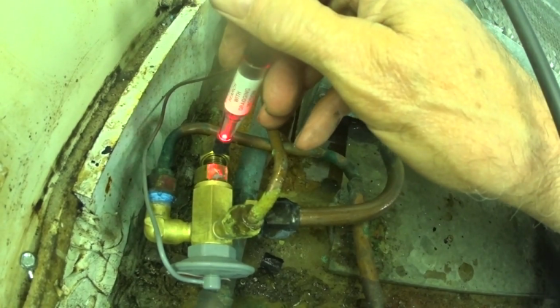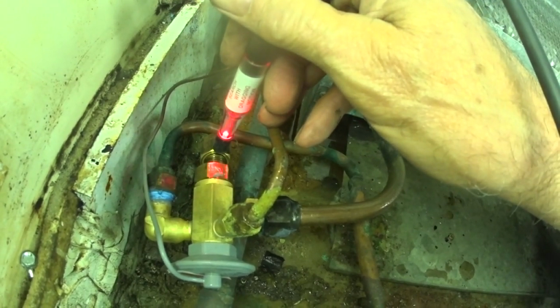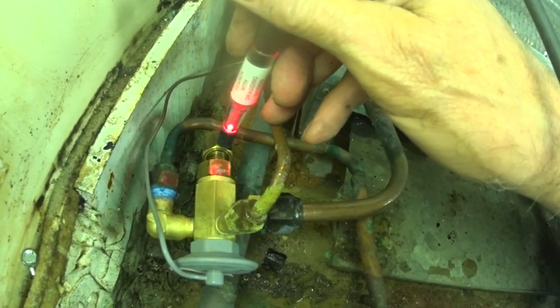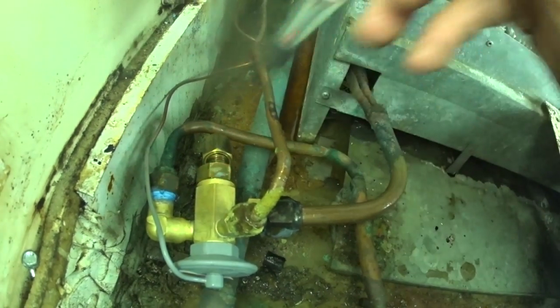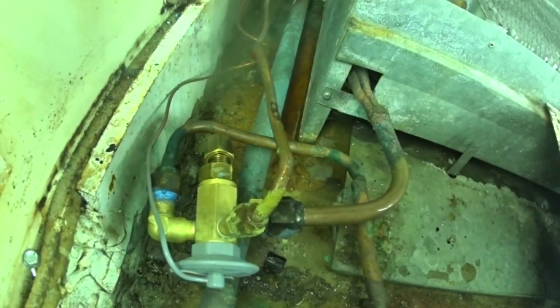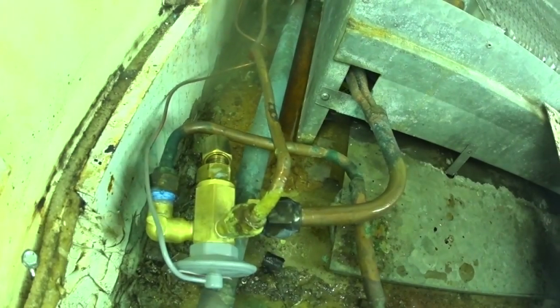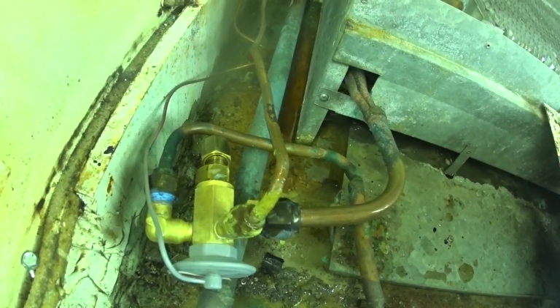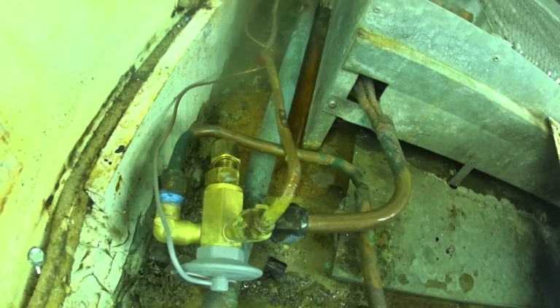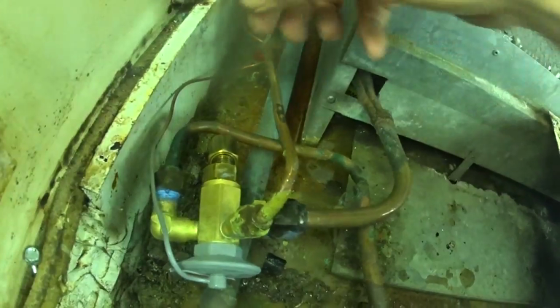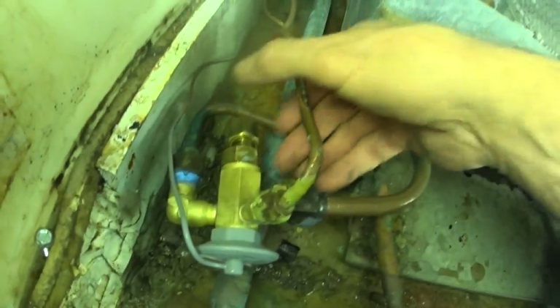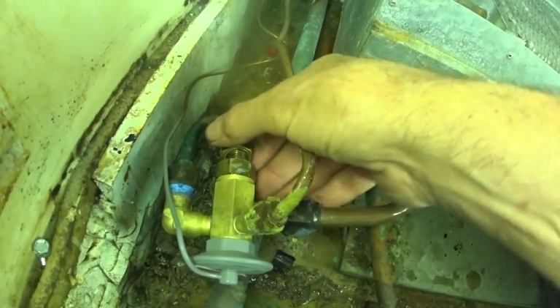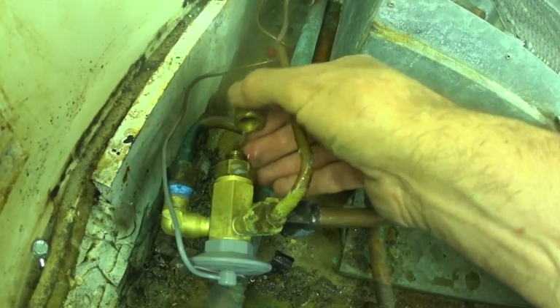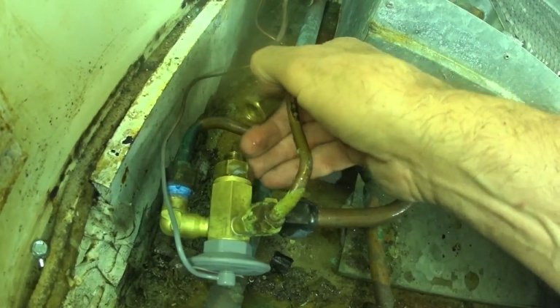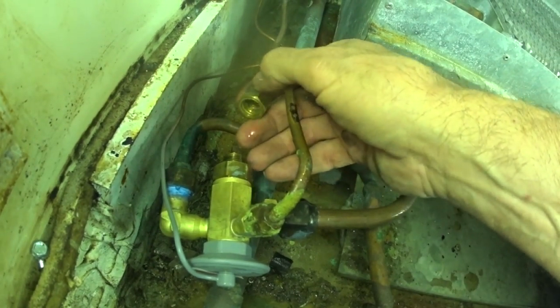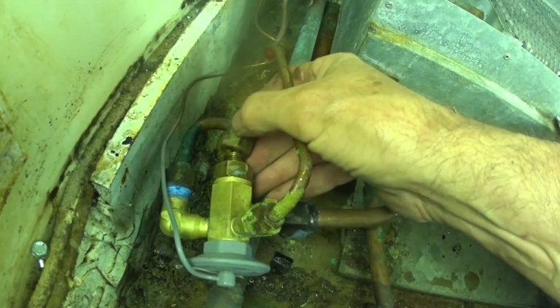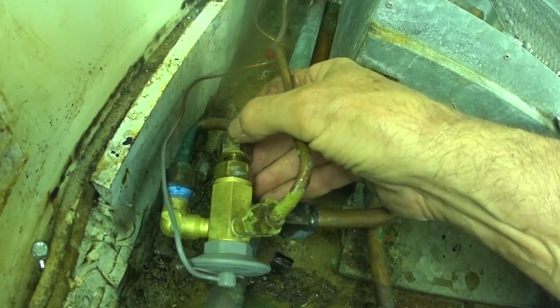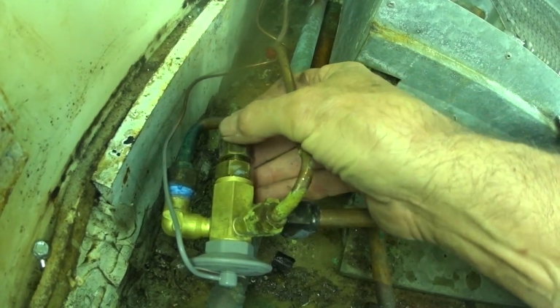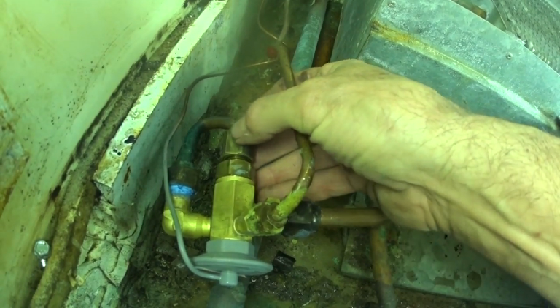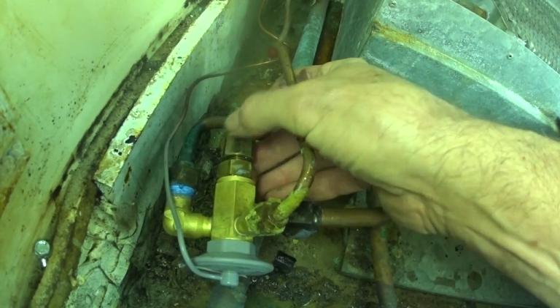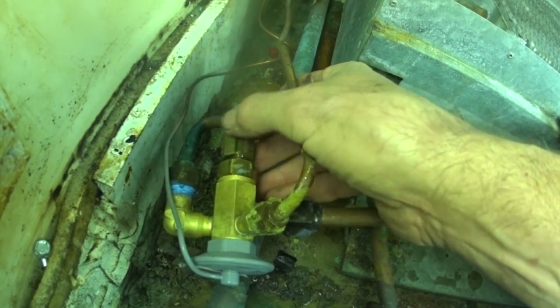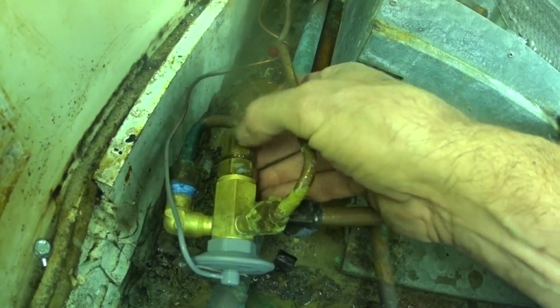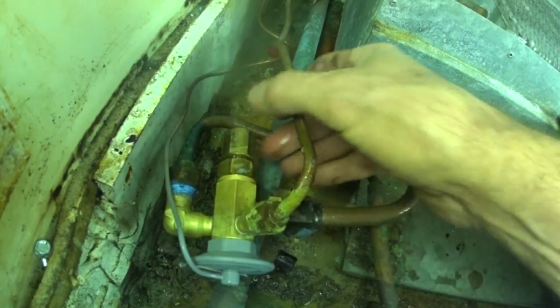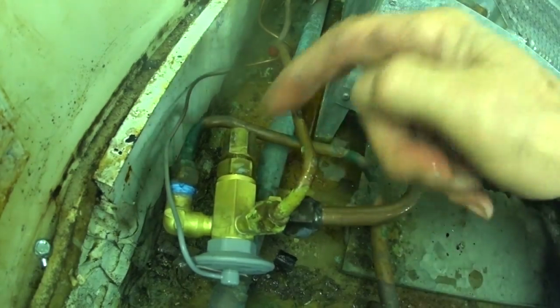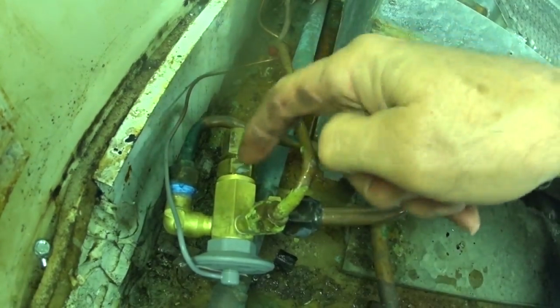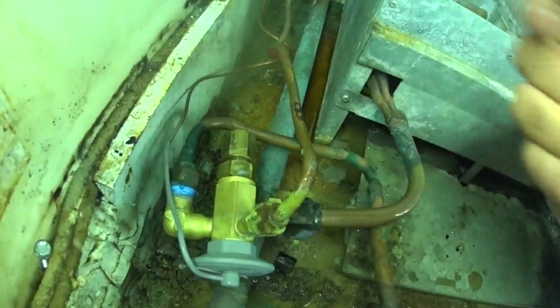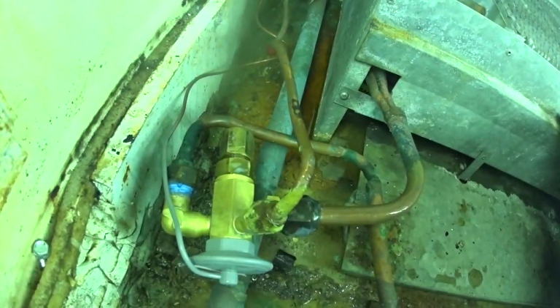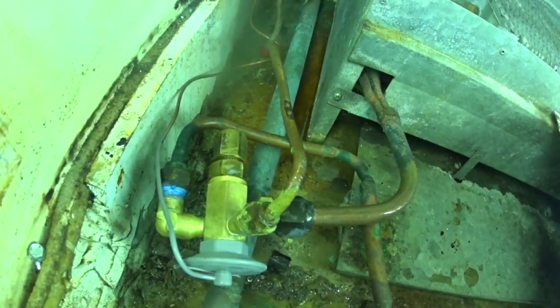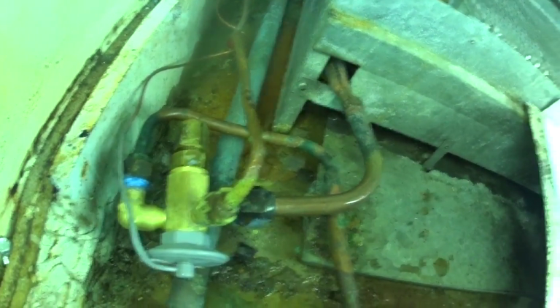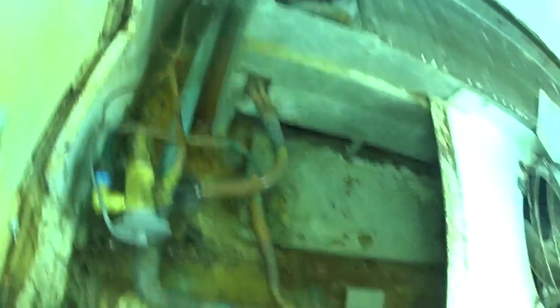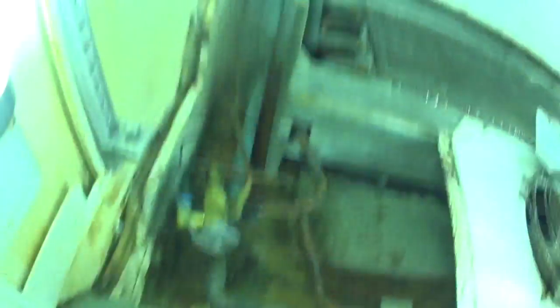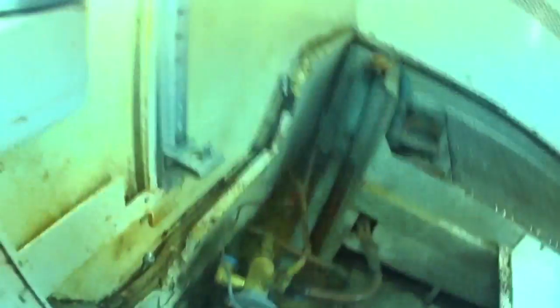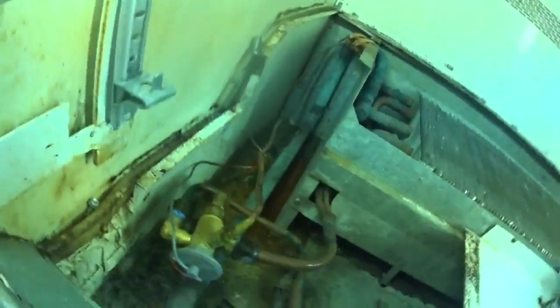Well, that's the leak. I just have to get a couple of wrenches and put this on good and tight. I'll put some sealant on it too. Let me go do that now.